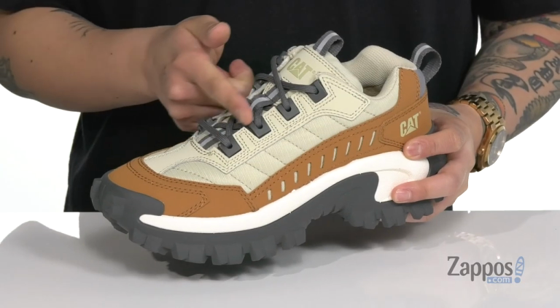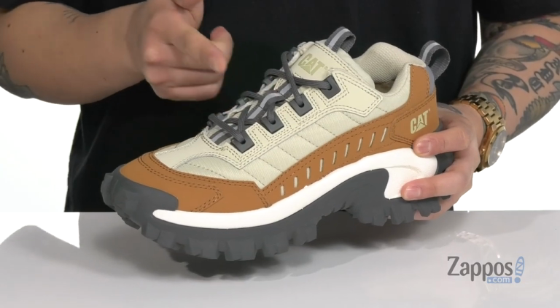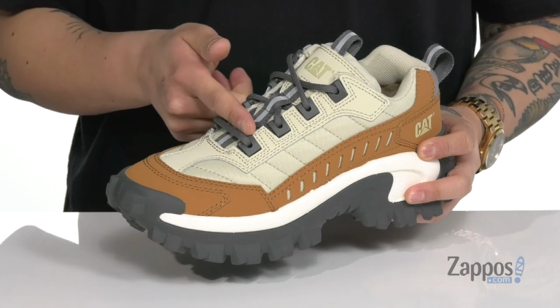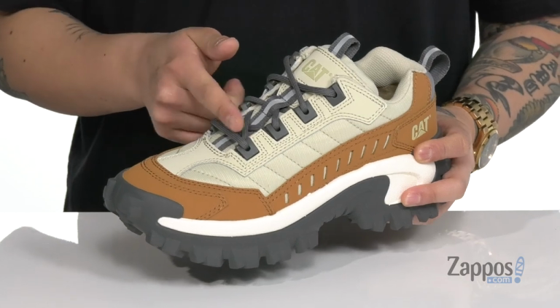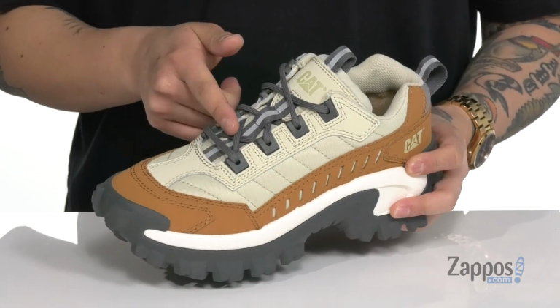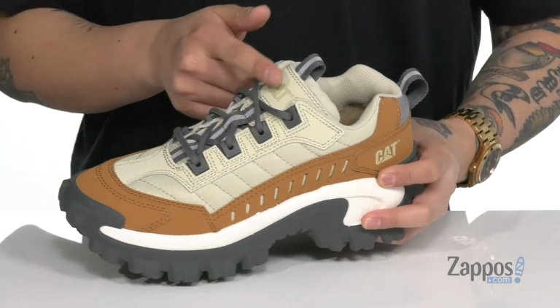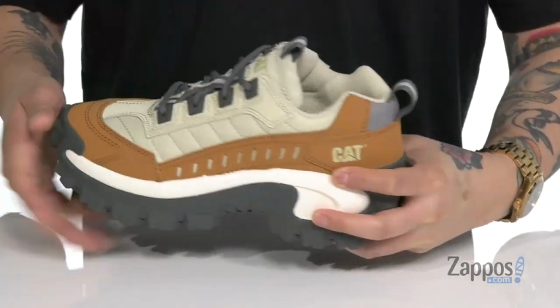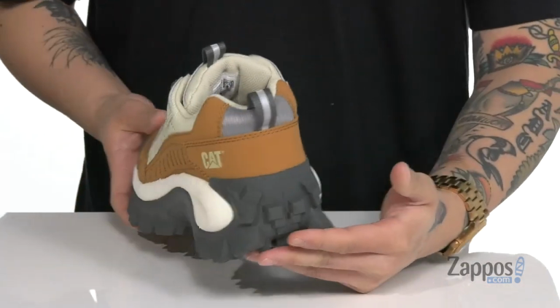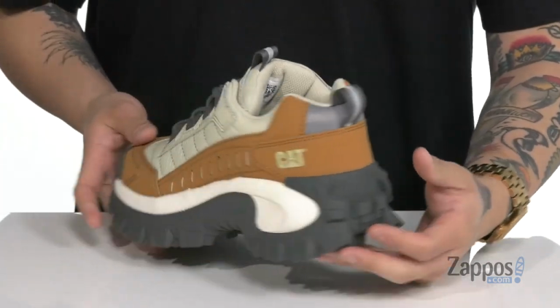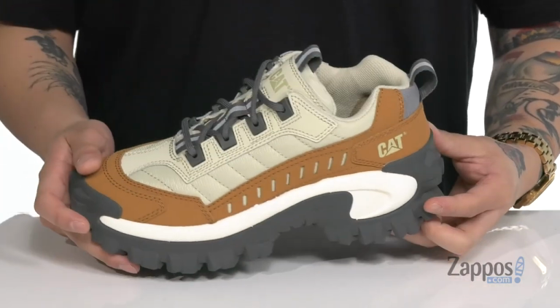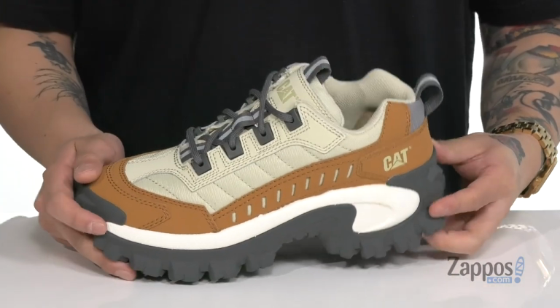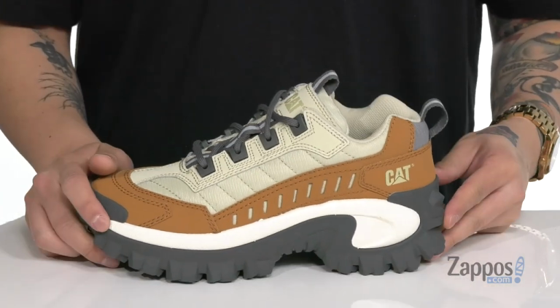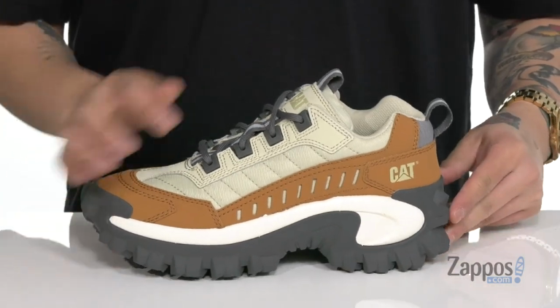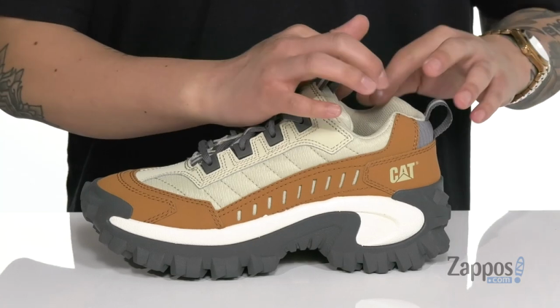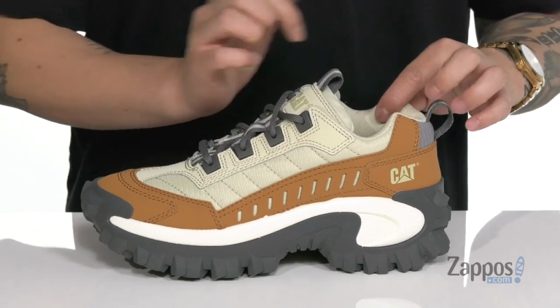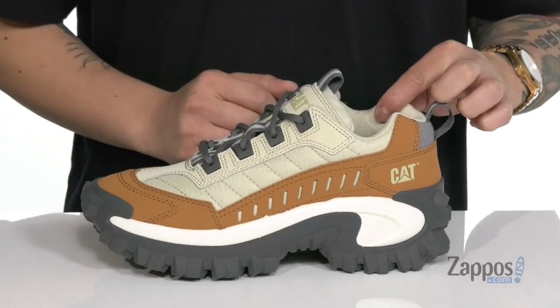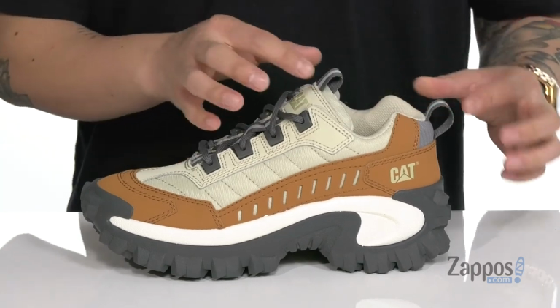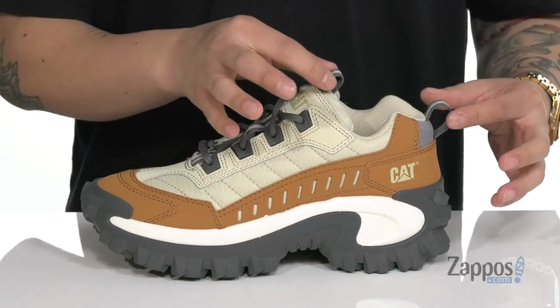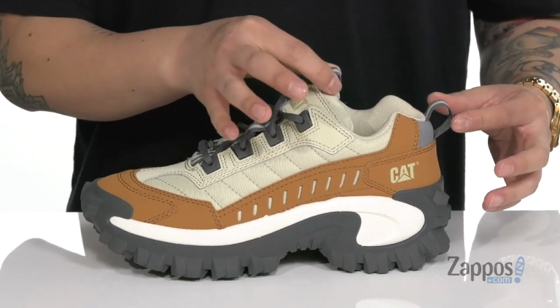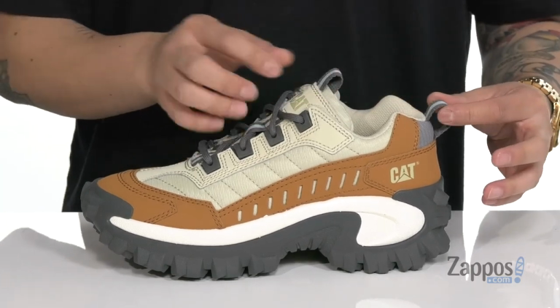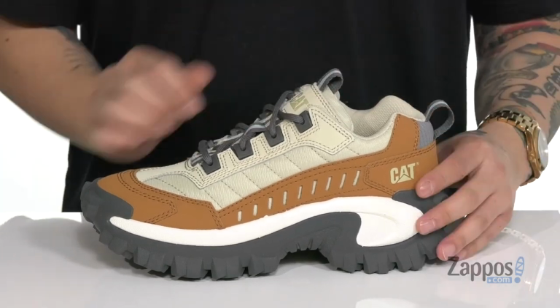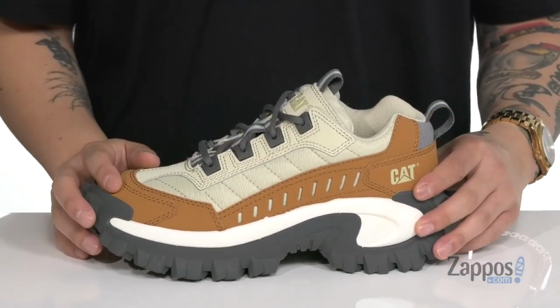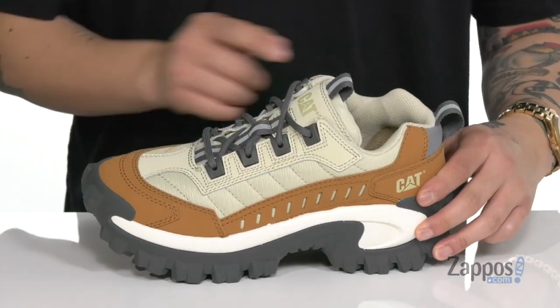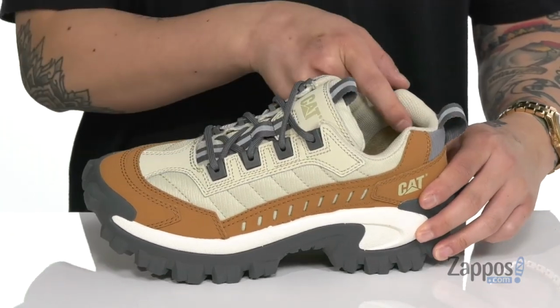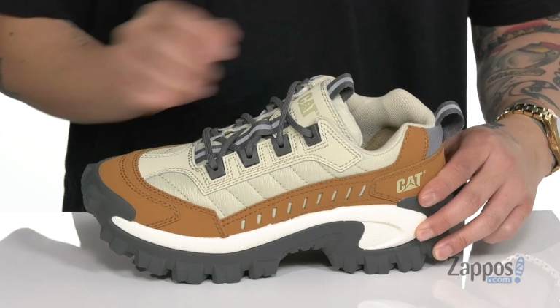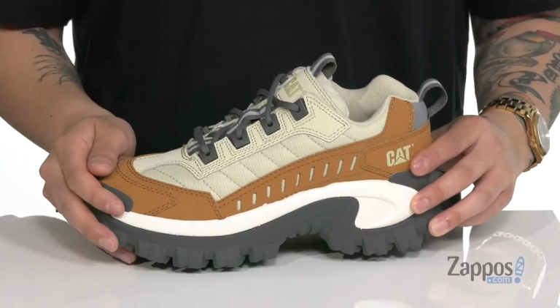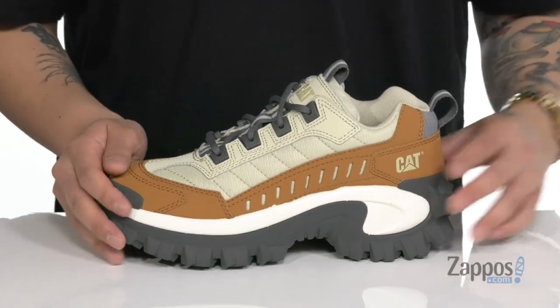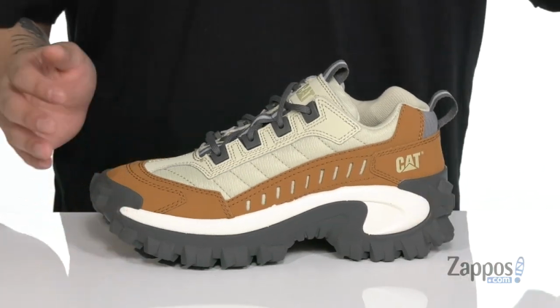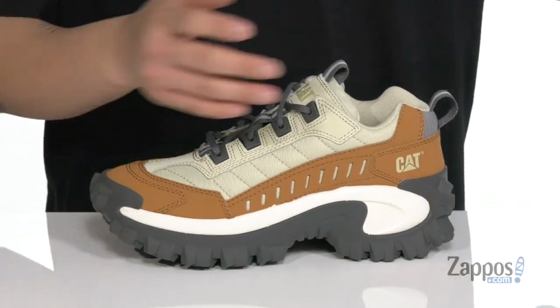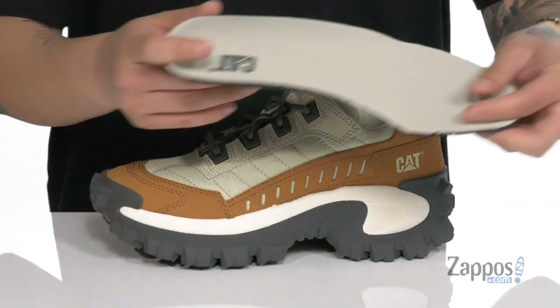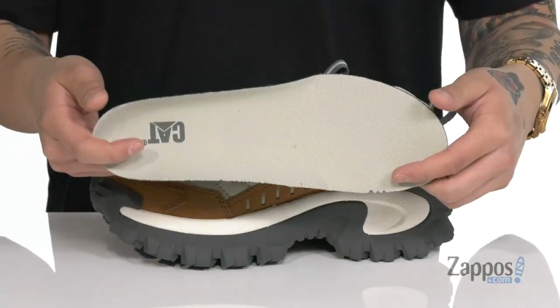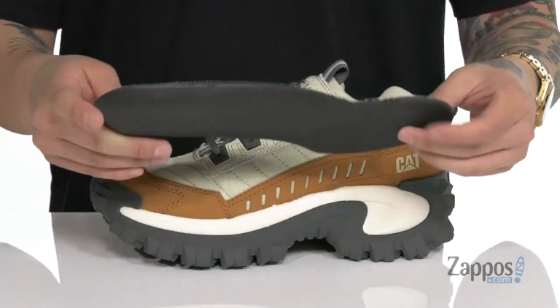A unique lace-up design provides a secure fit. You've also got reflective materials throughout so you can be seen in low-light situations. Padding on the tongue and collar for additional comfort, and pull tabs located on the tongue and heel so you can throw it on with ease. A soft fabric lining and a removable cushioned footbed.